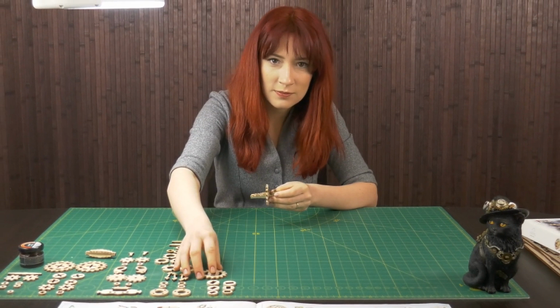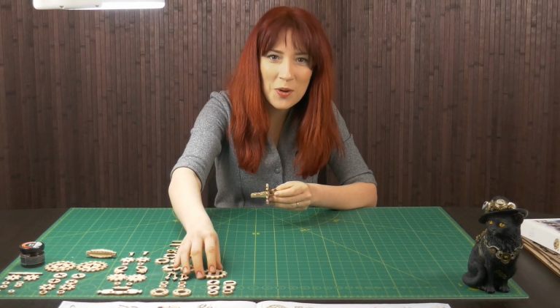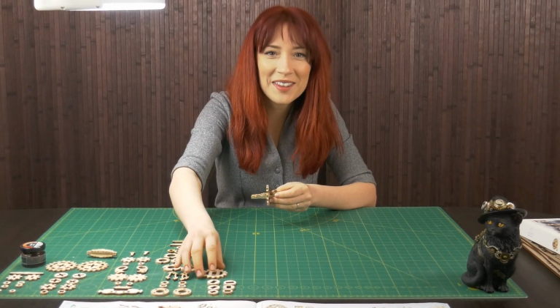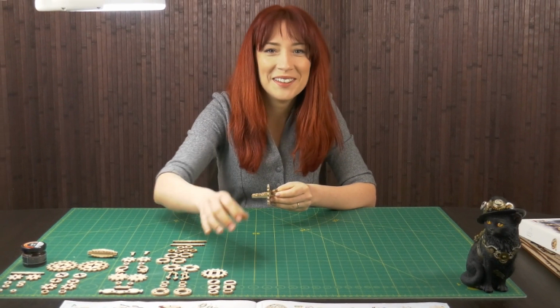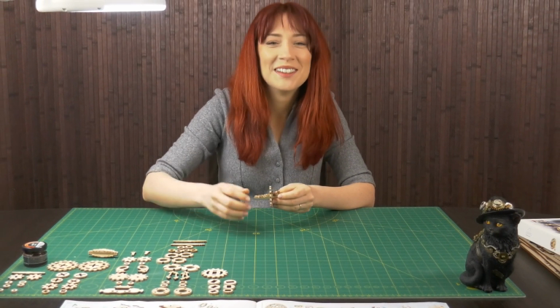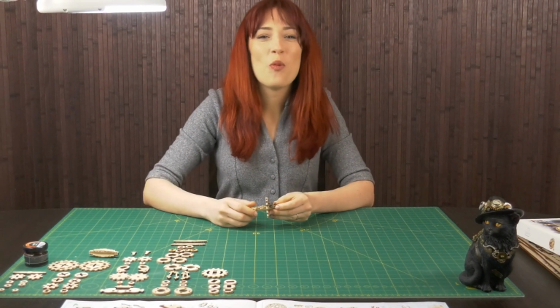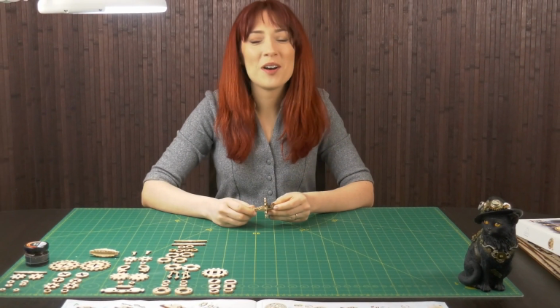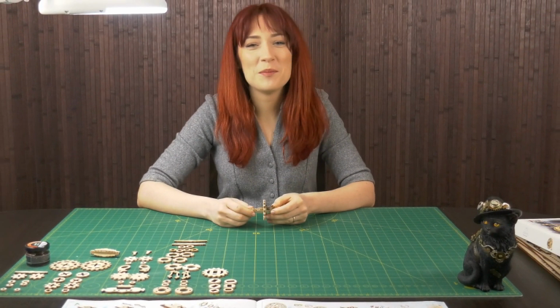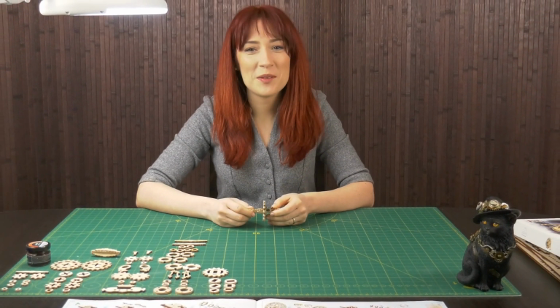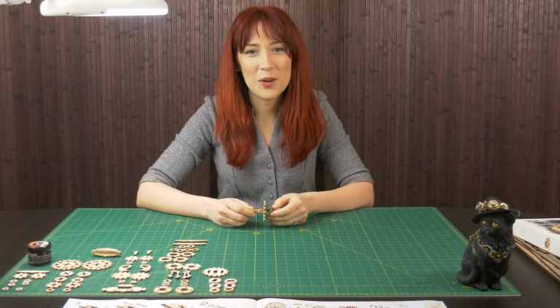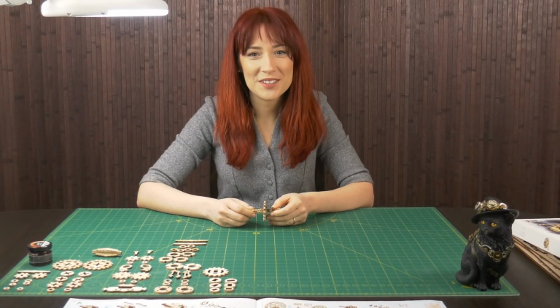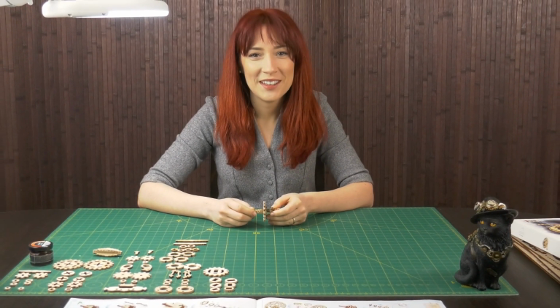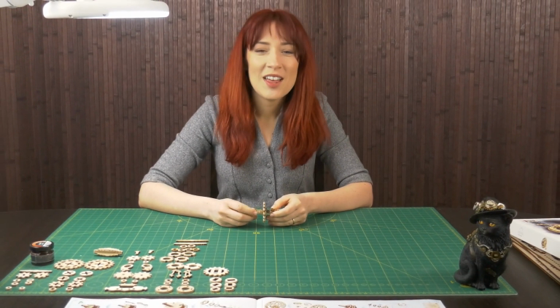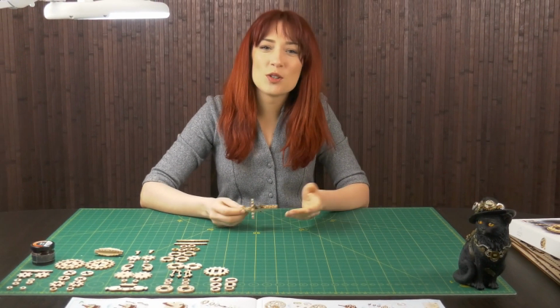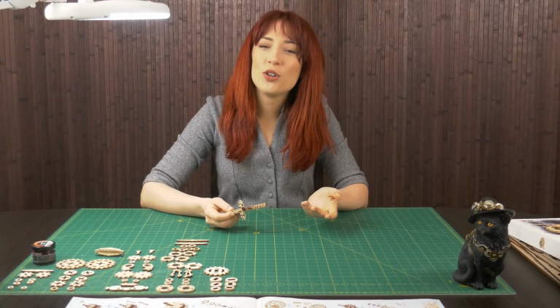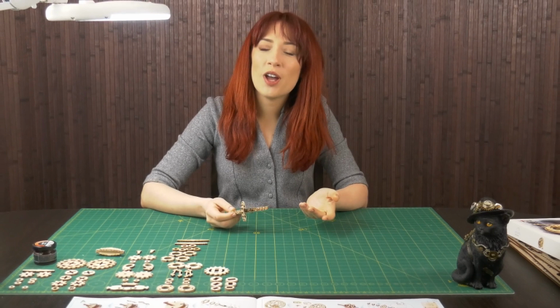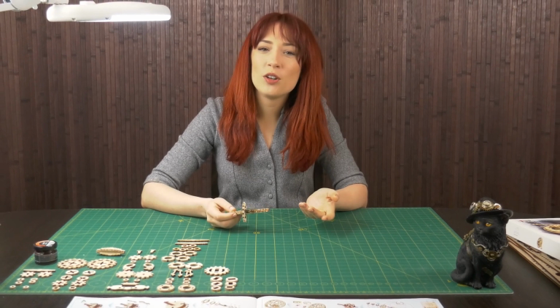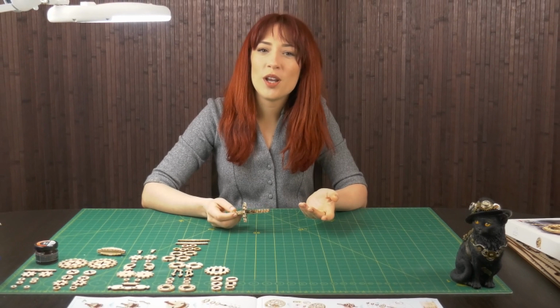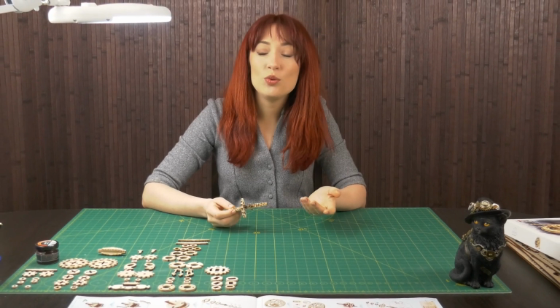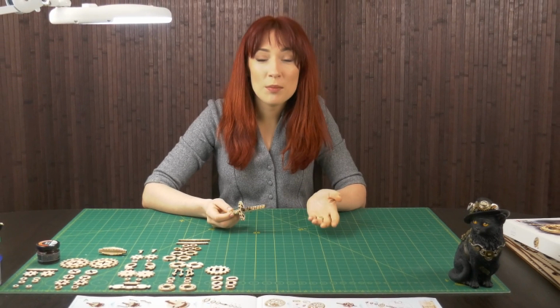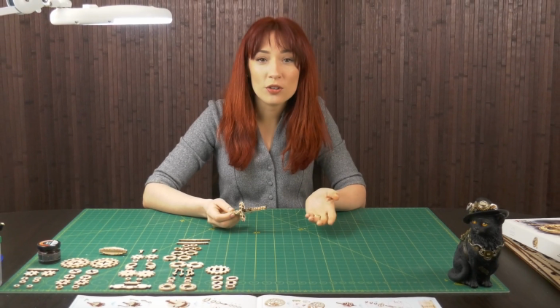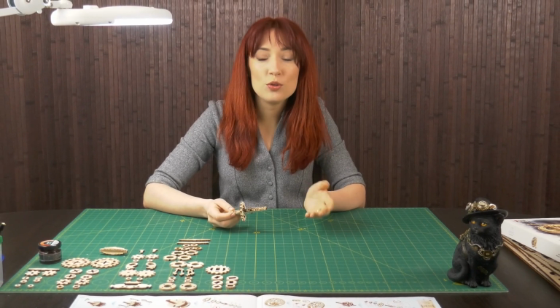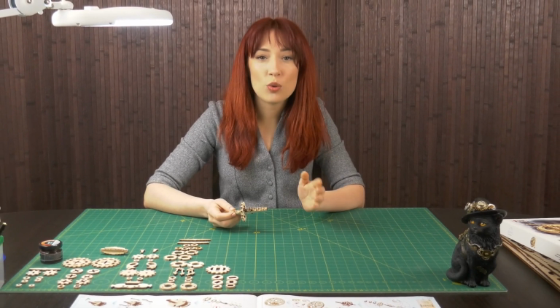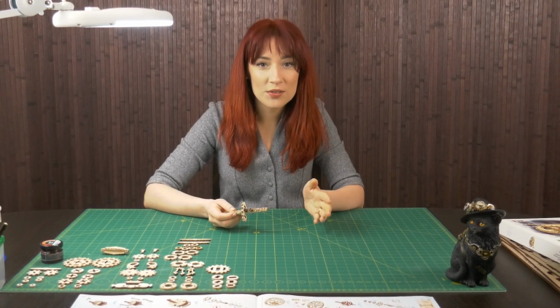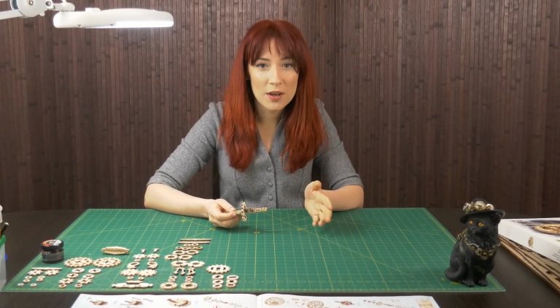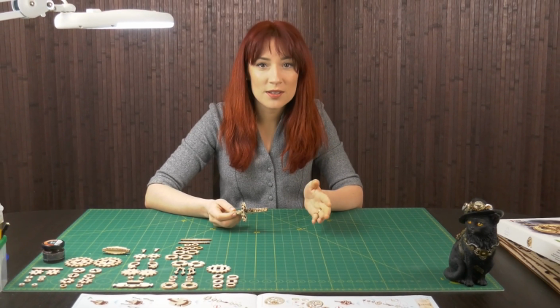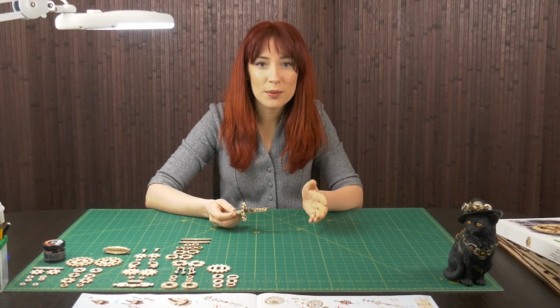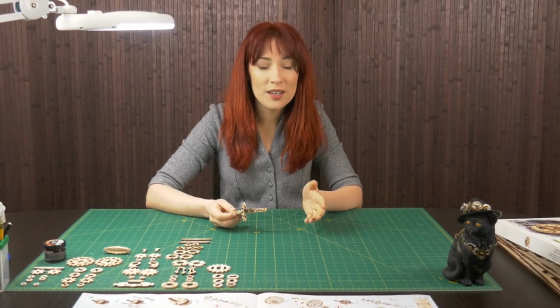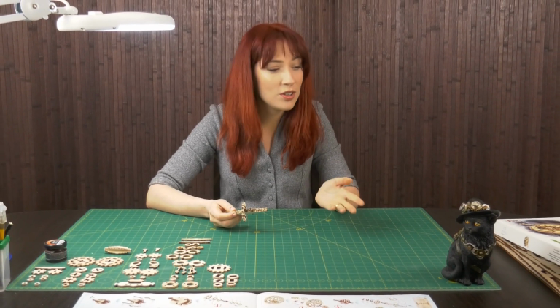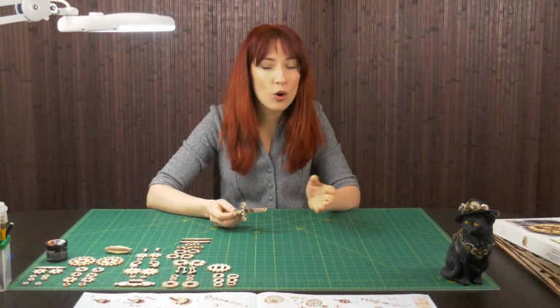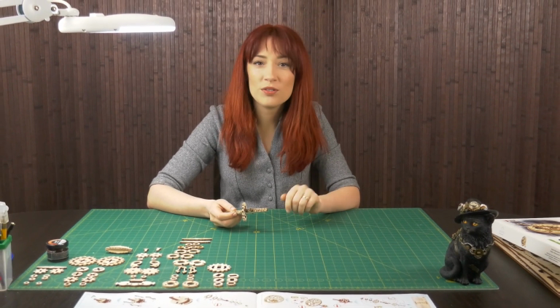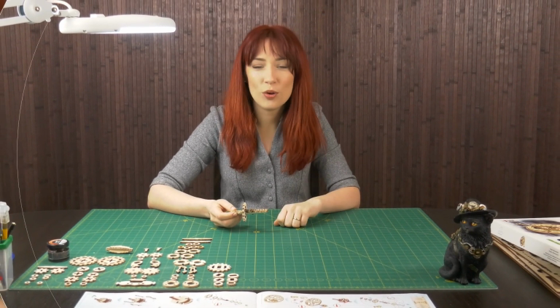Hi there! Welcome to Amazing Builds. This is where you'll learn how to create unique models using crafting methods that apply even in your own living room.